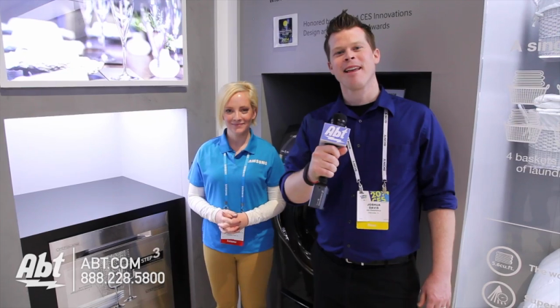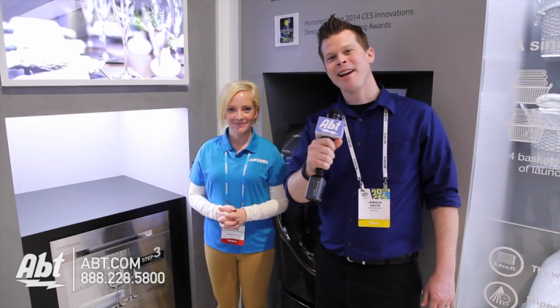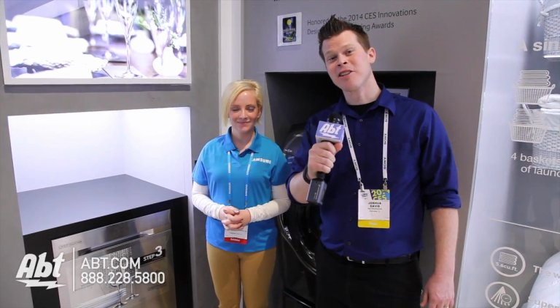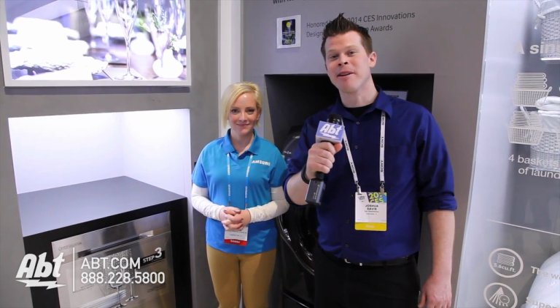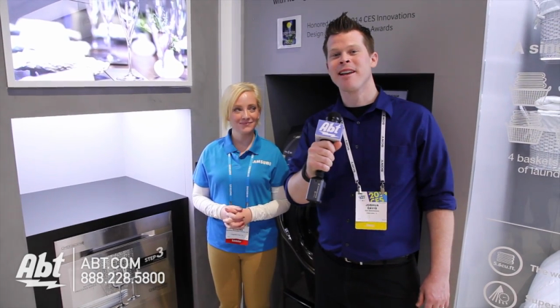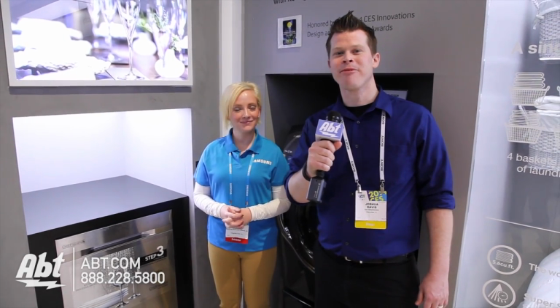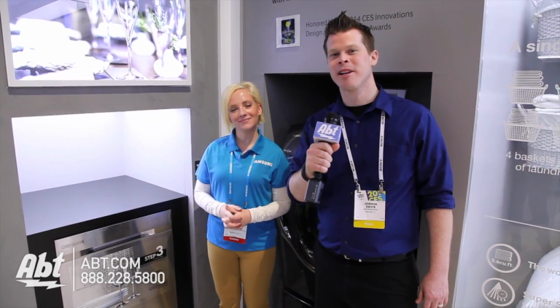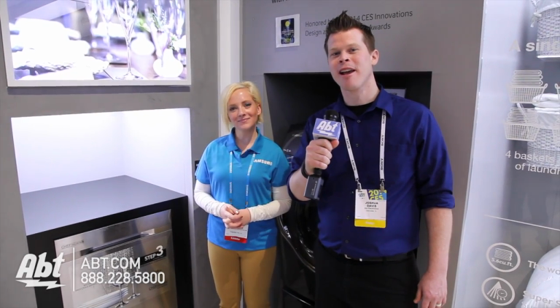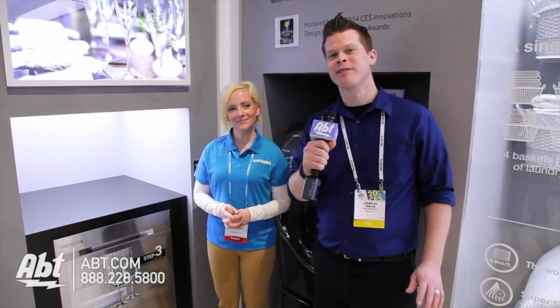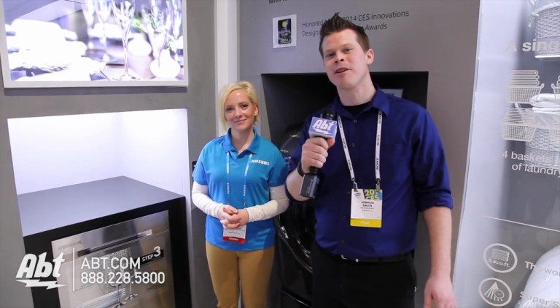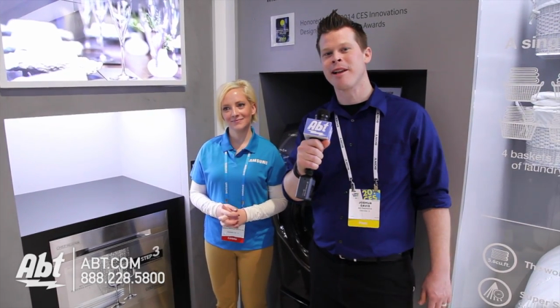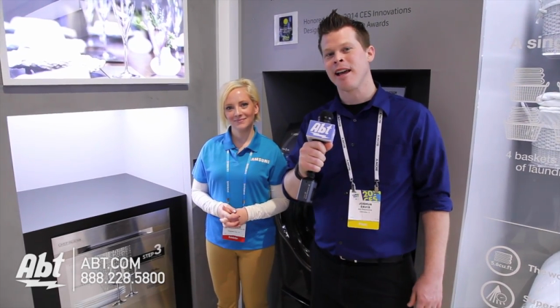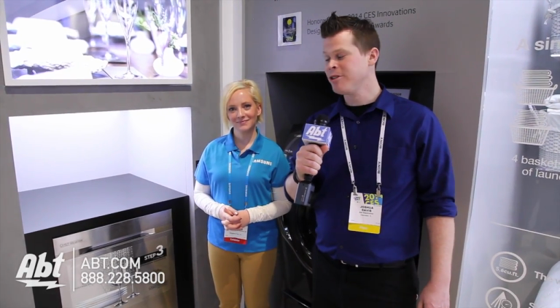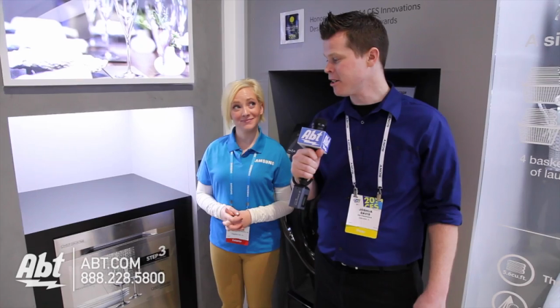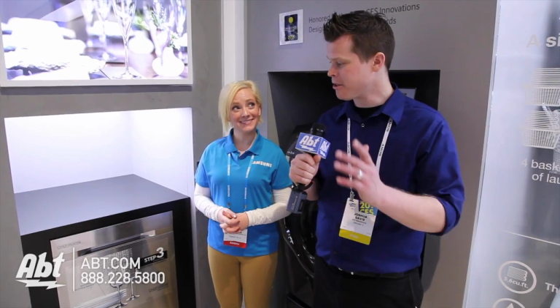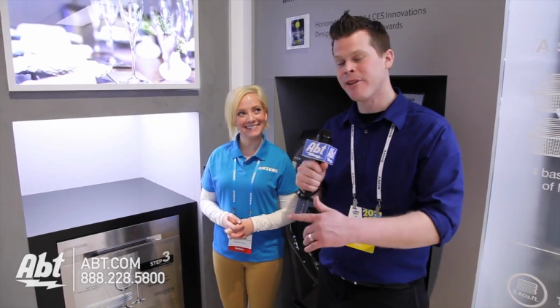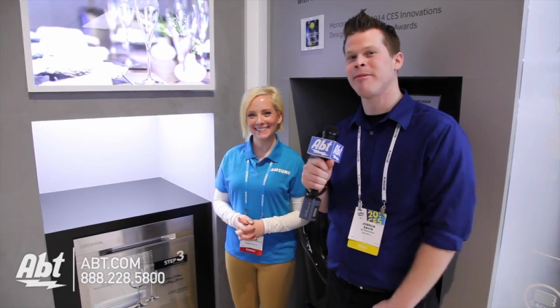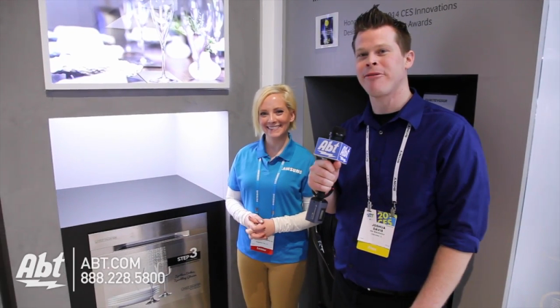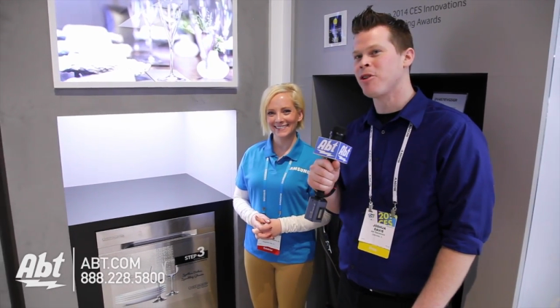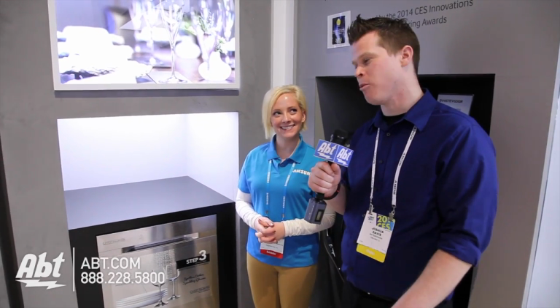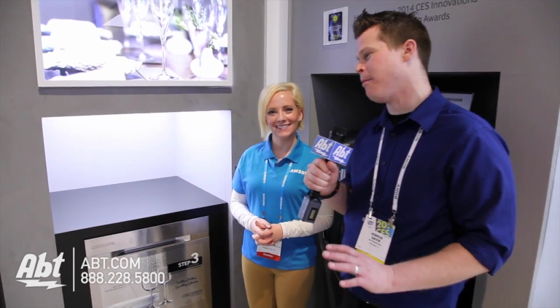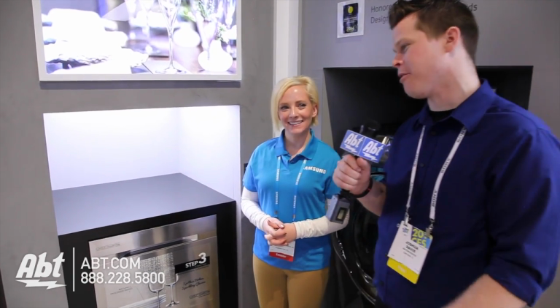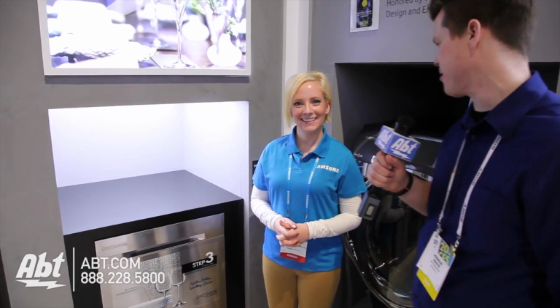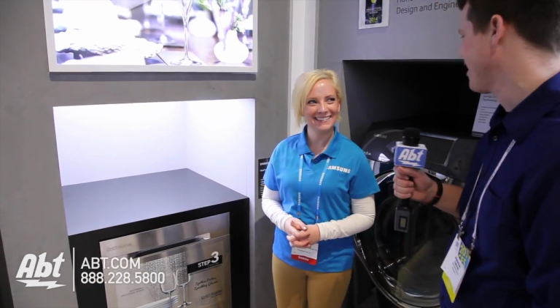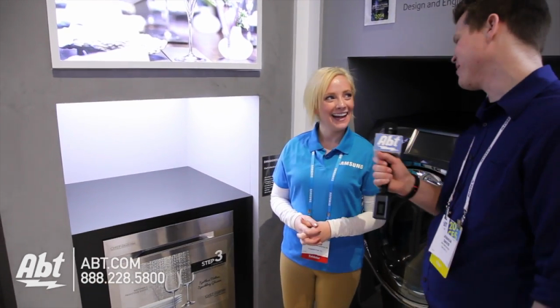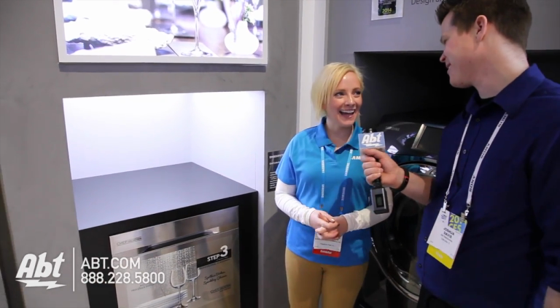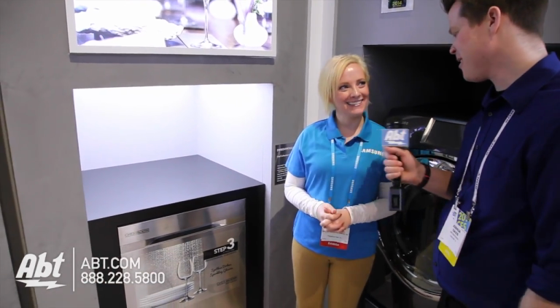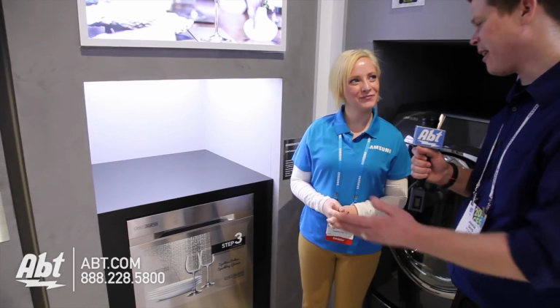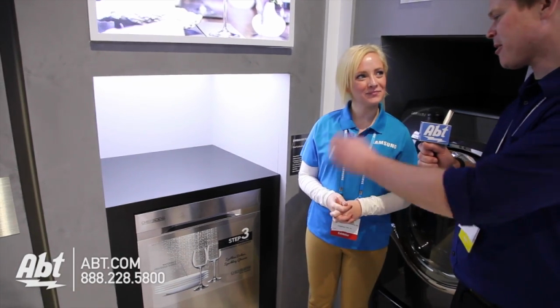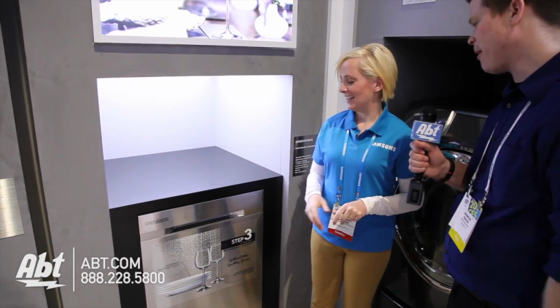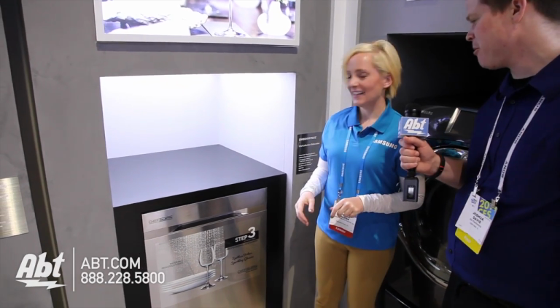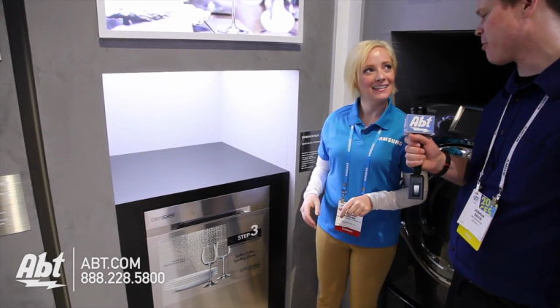Hey guys, it's Josh from Apt here at CES 2014 checking out Samsung's appliances, and Virginia is going to show us the Chef Collection model that features the water wall among other features. Show us a little bit about this new dishwasher.